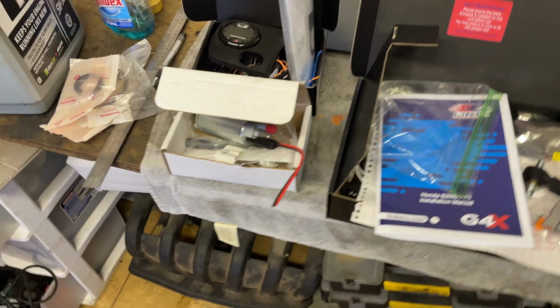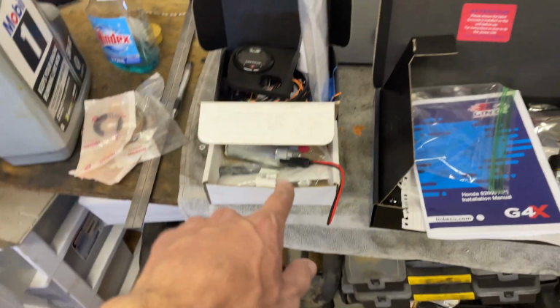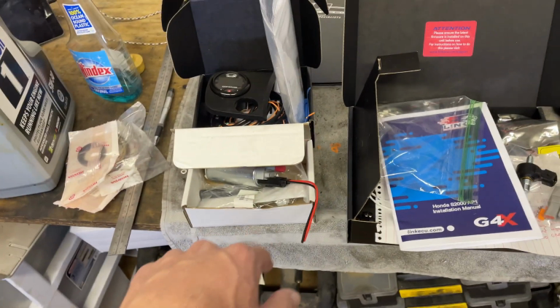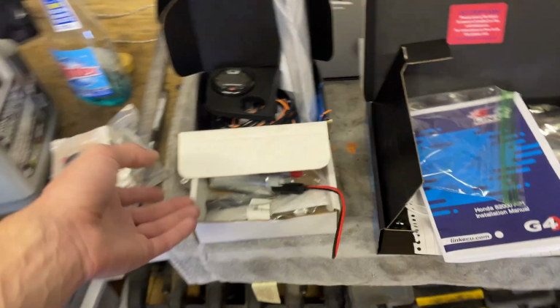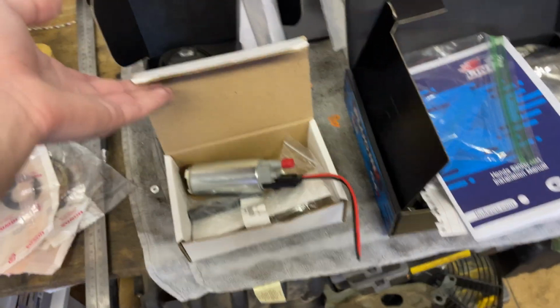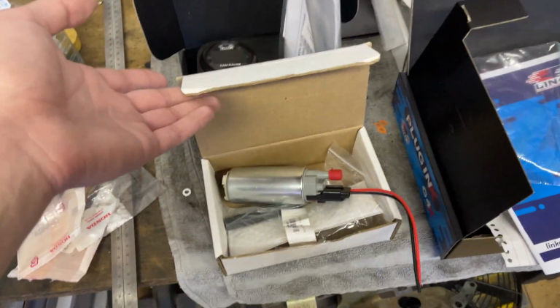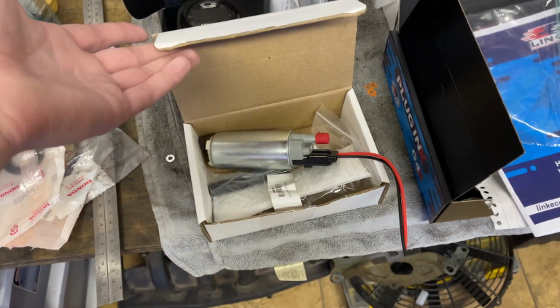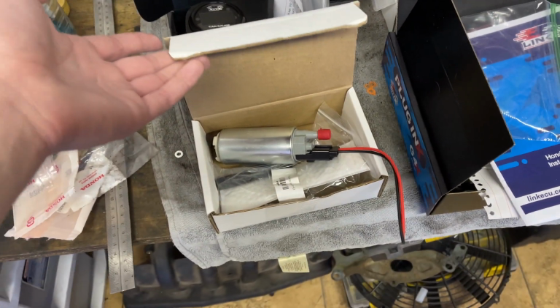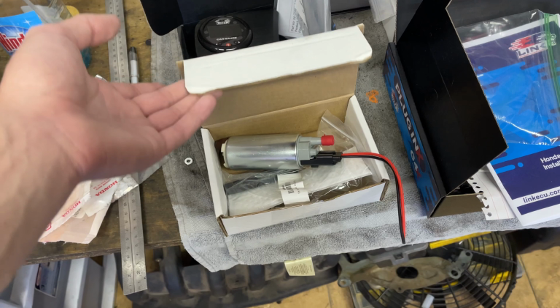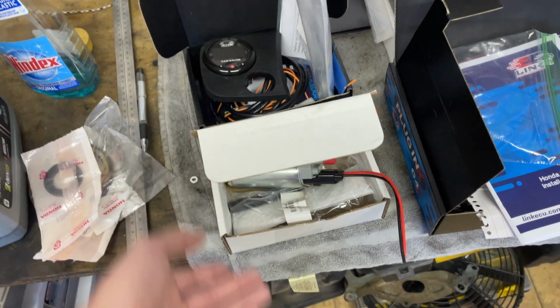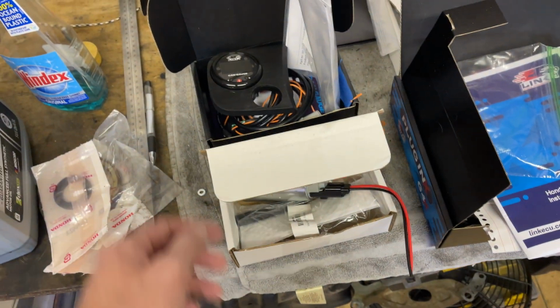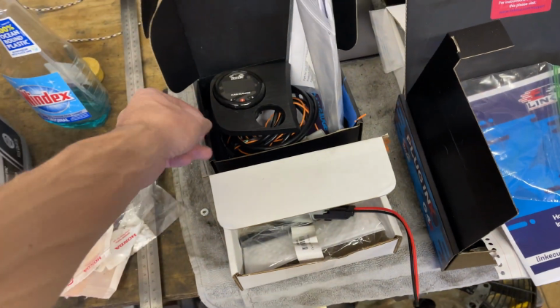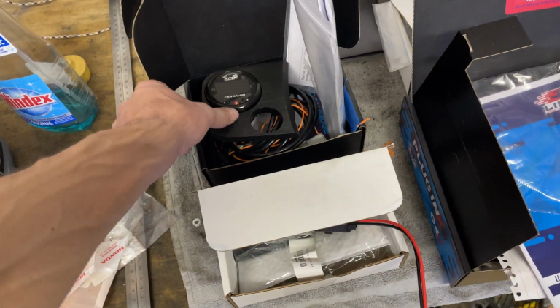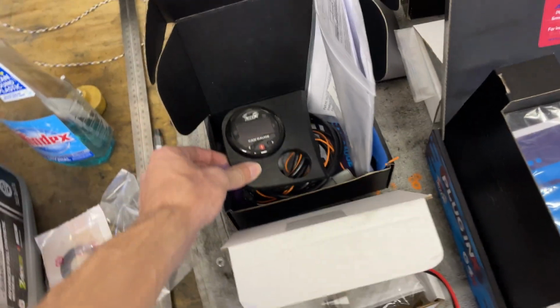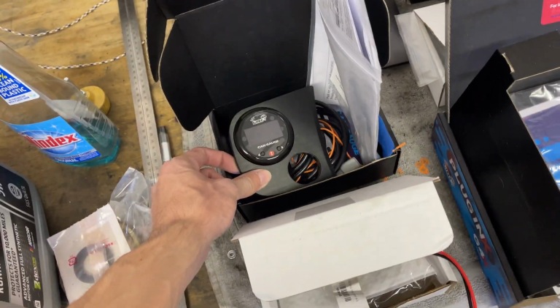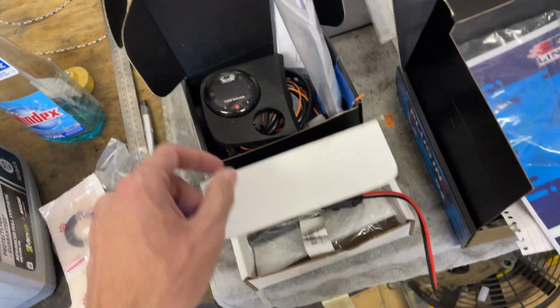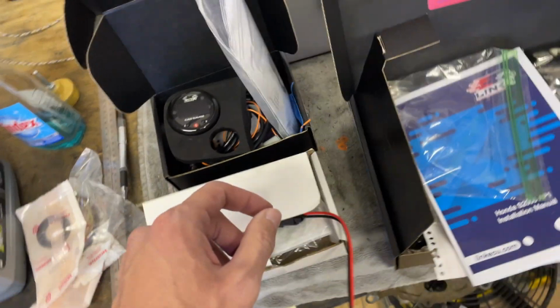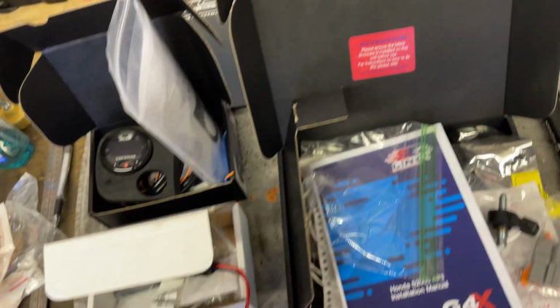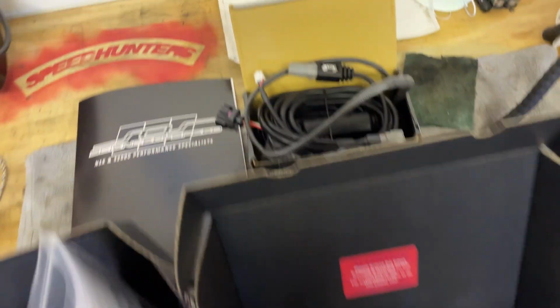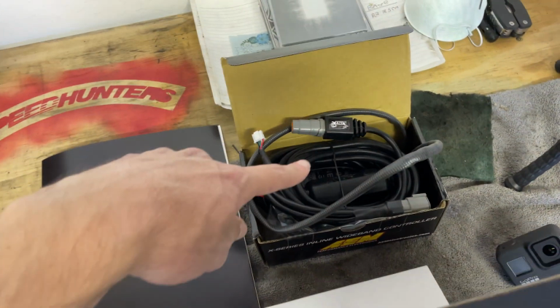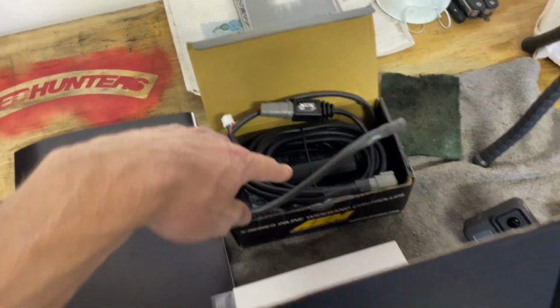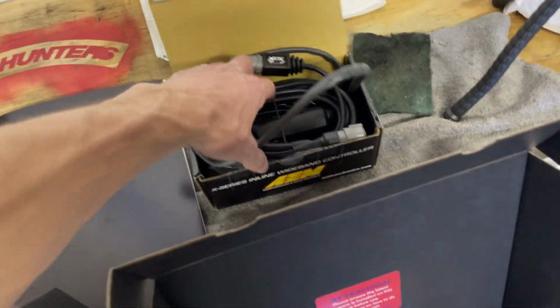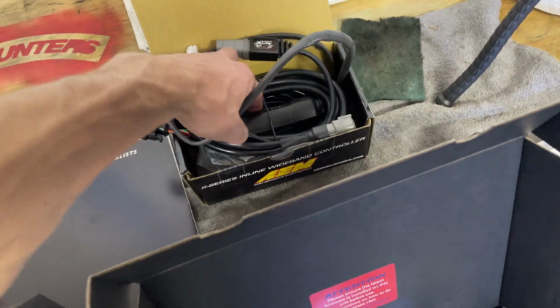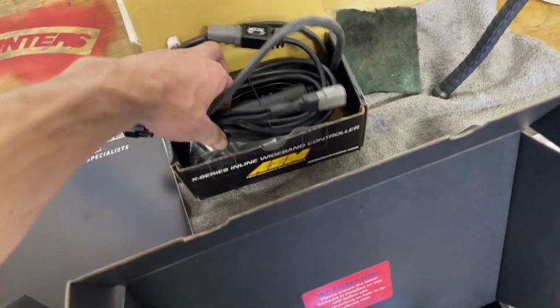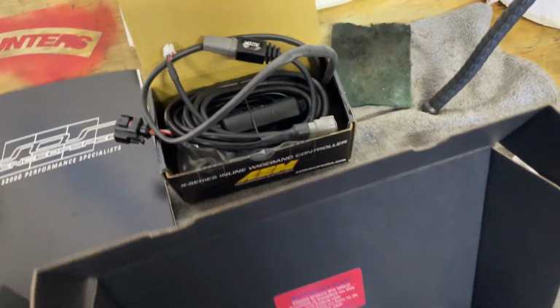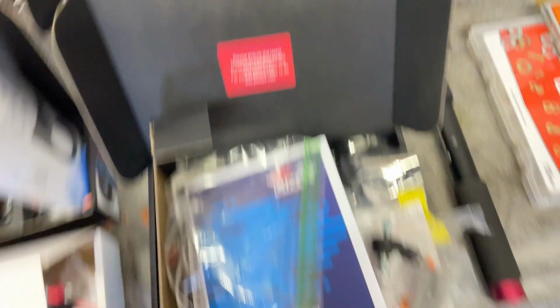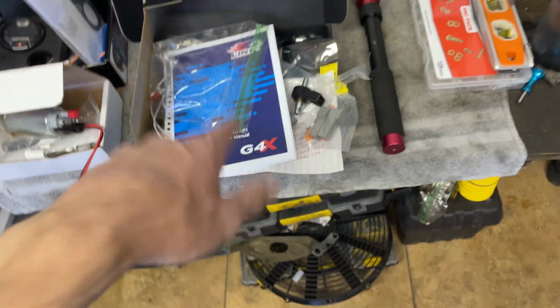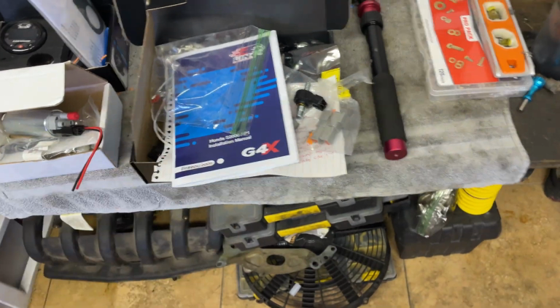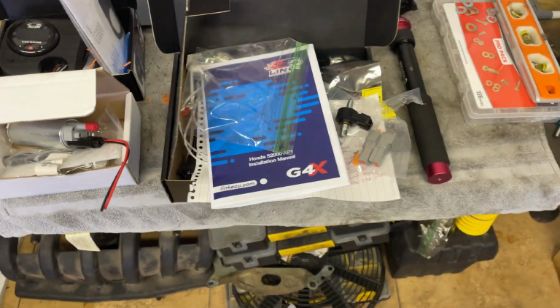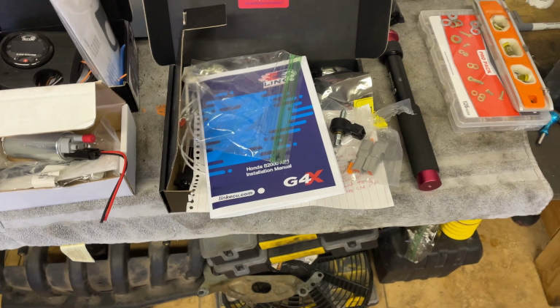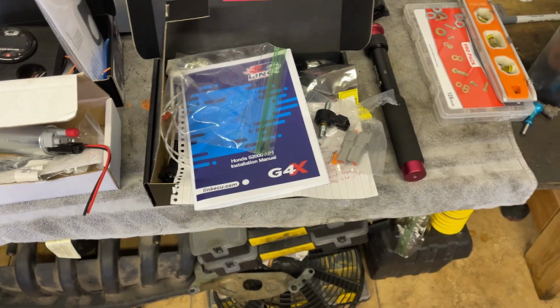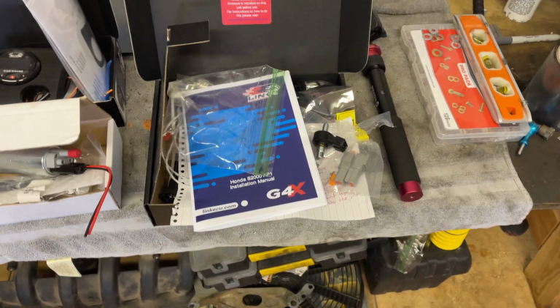First thing we're going to be tackling today is the Walbro 255 fuel pump, and then we're probably going to be moving on to installing this CAN gauge, go underneath the car to install the wideband, and then finally probably throw the Link ECU in the car.